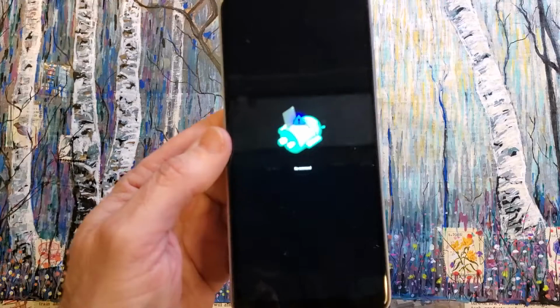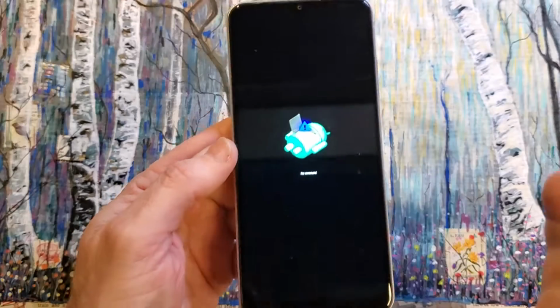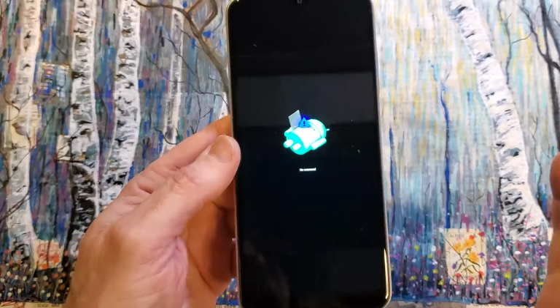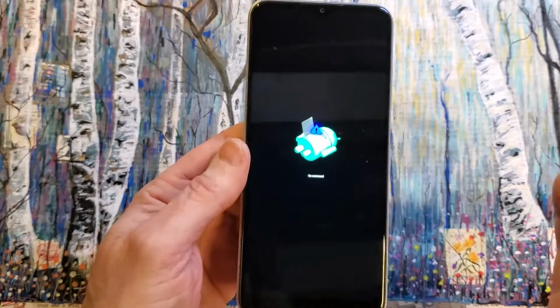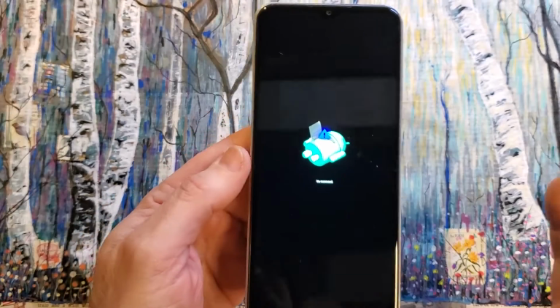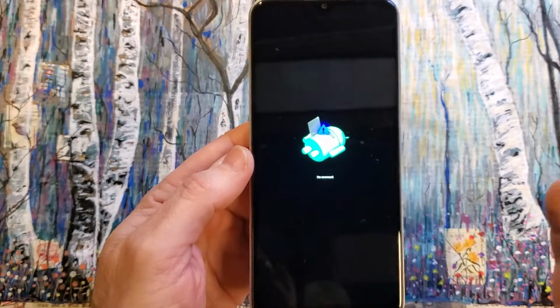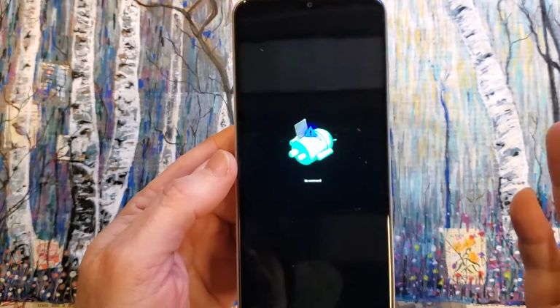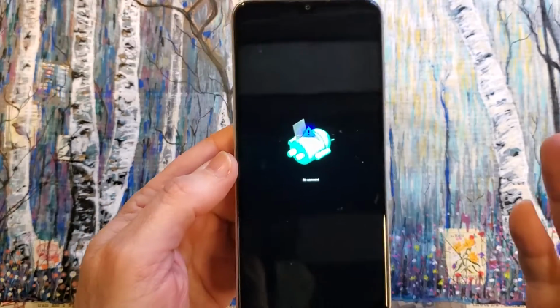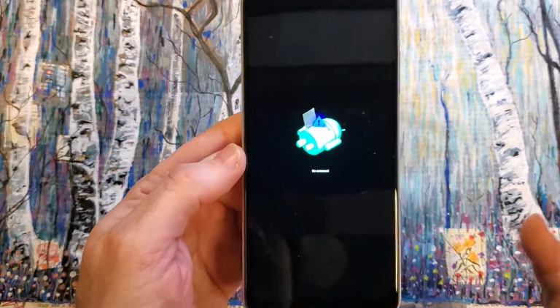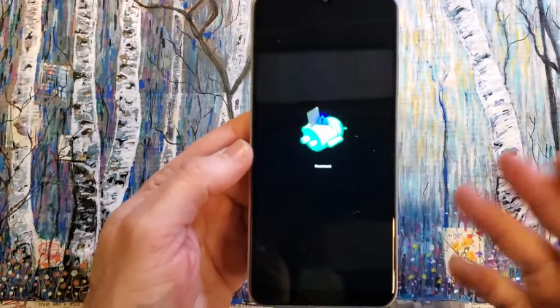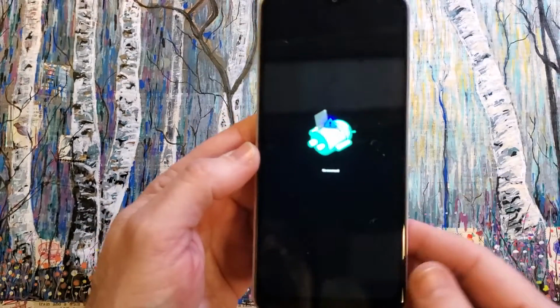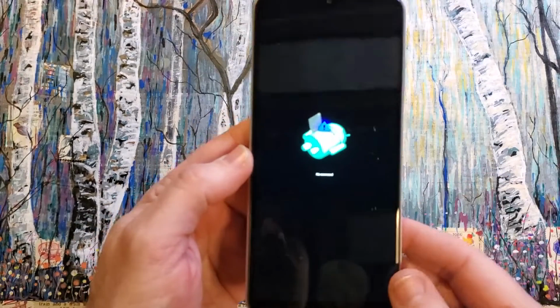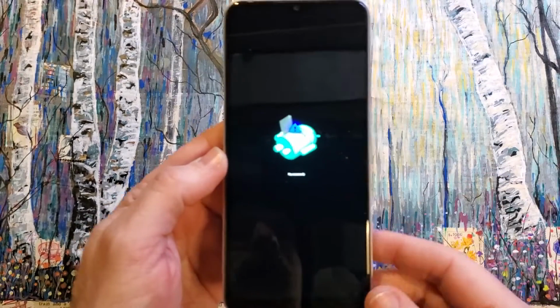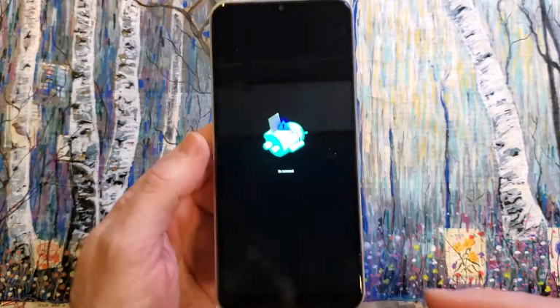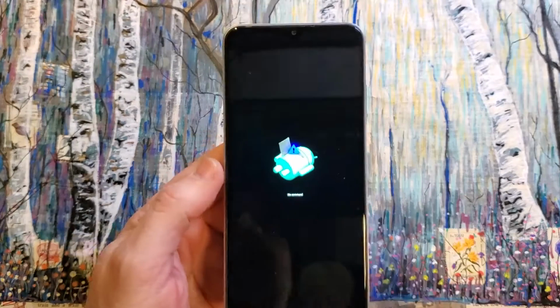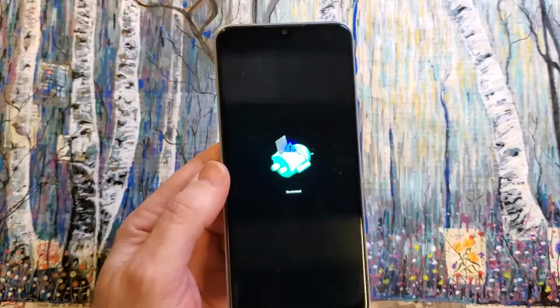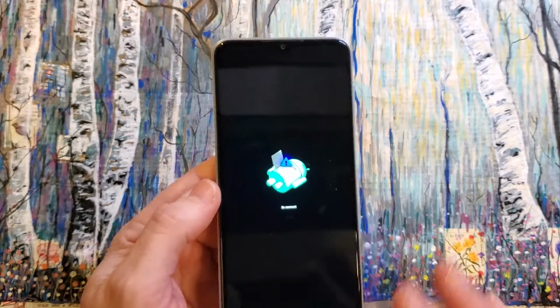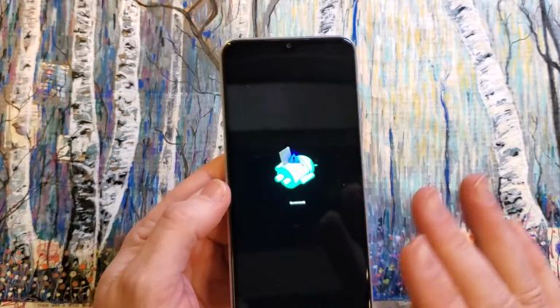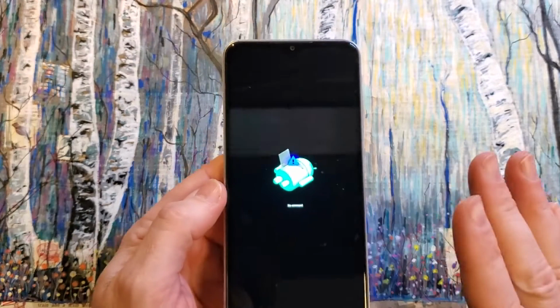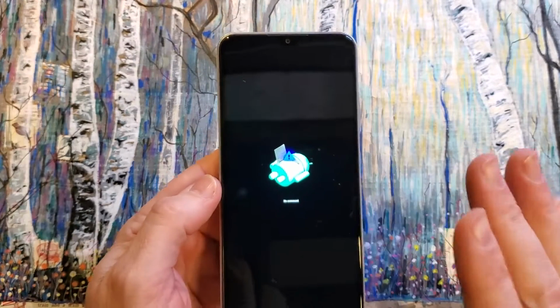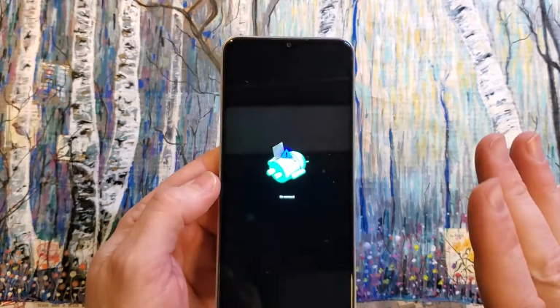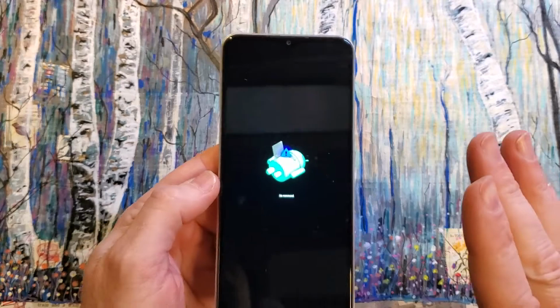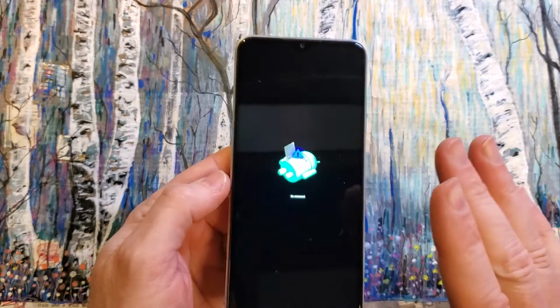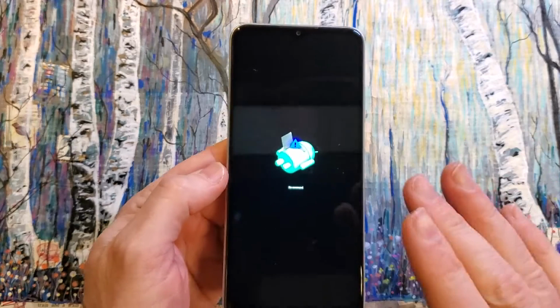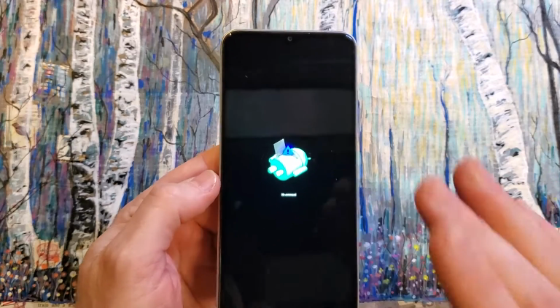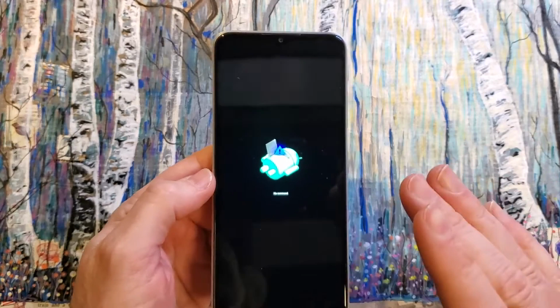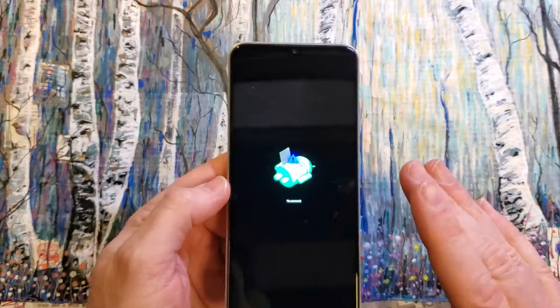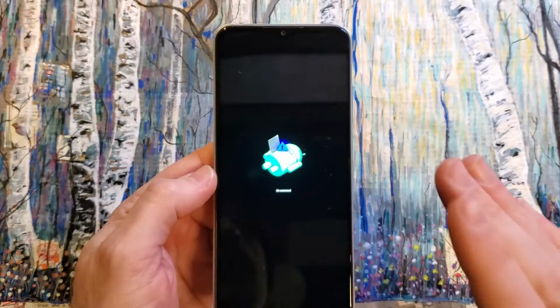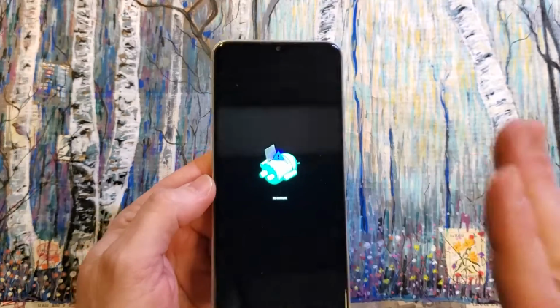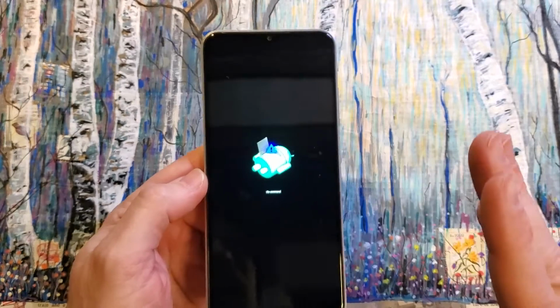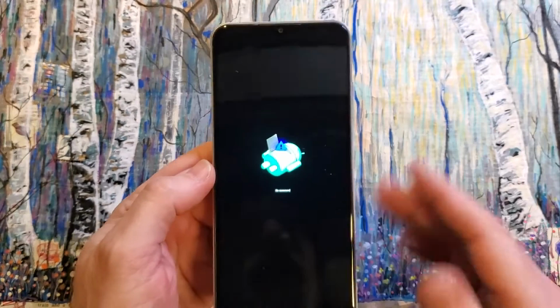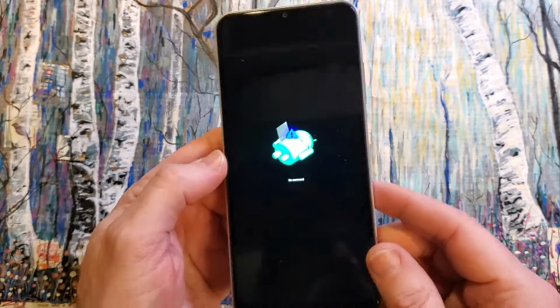Now we finally get to the fallen Android — 'No command' after all that. If you need a break here, grab a coffee, take a nap. We're going to continue.